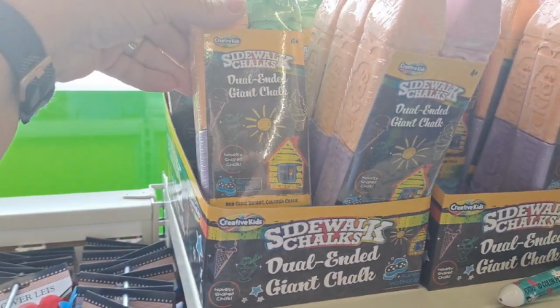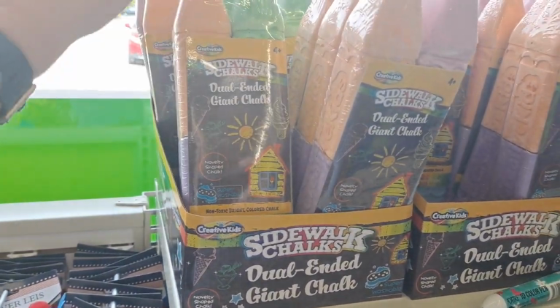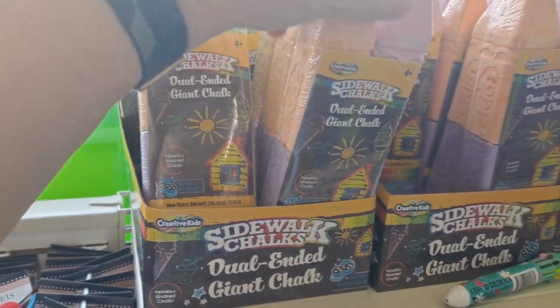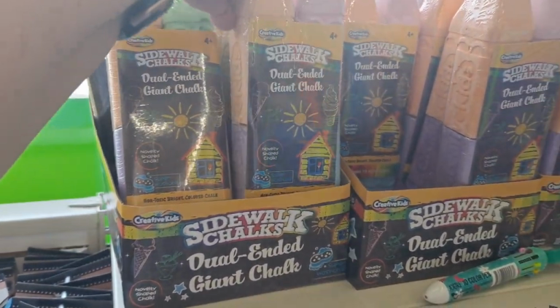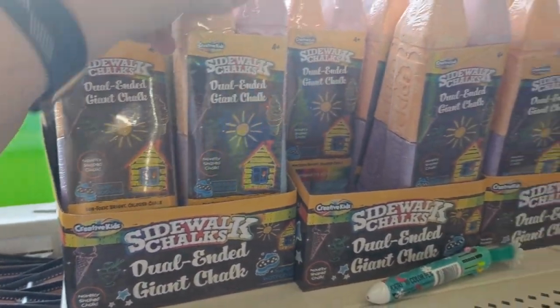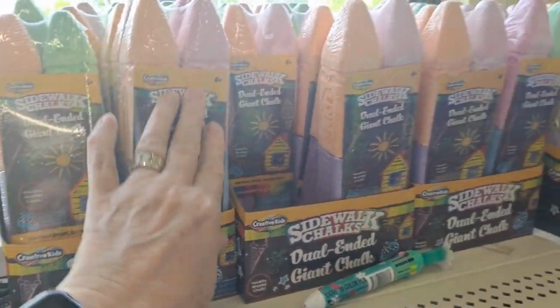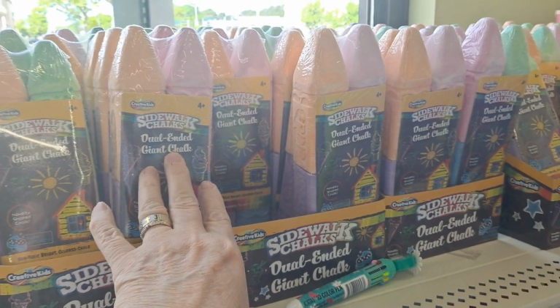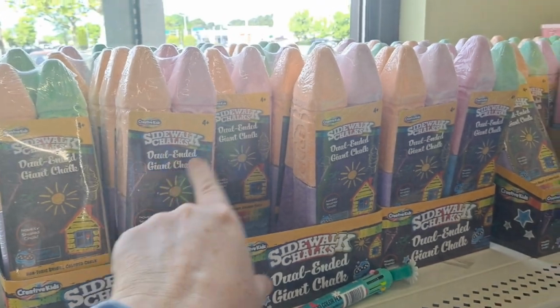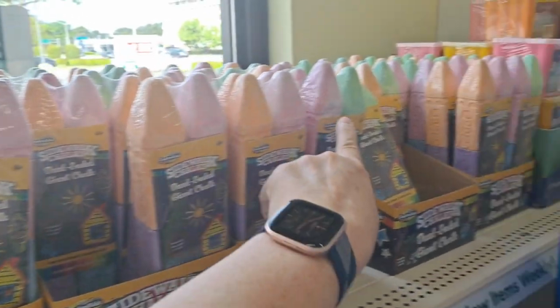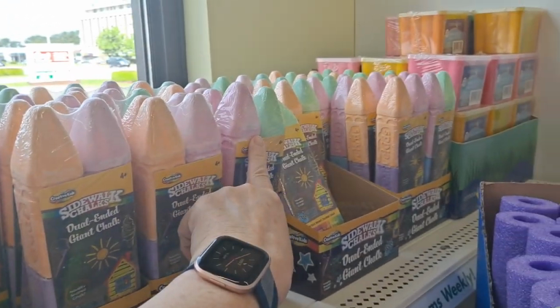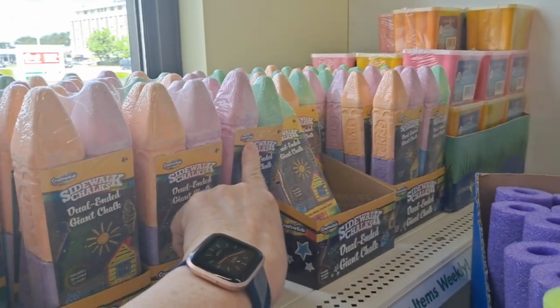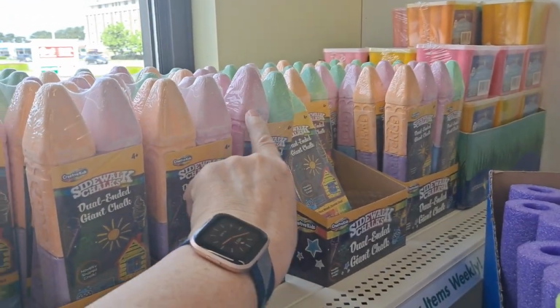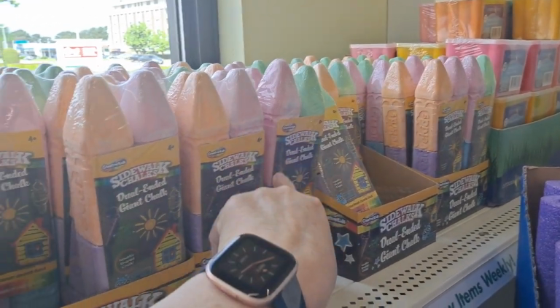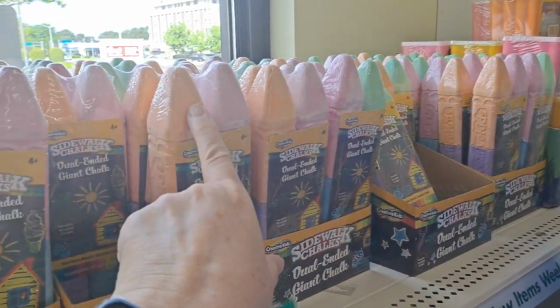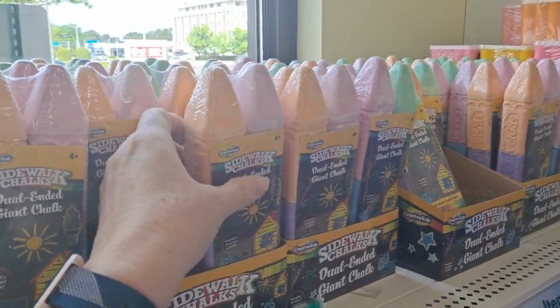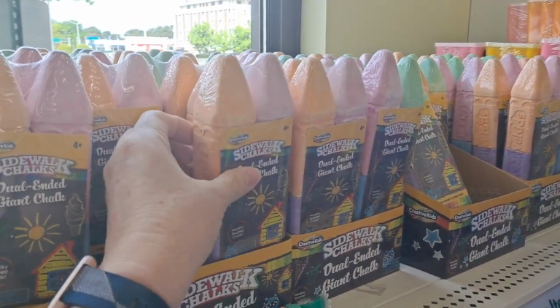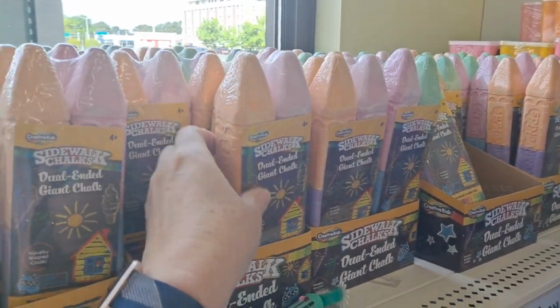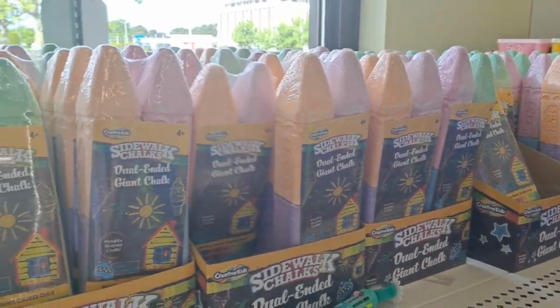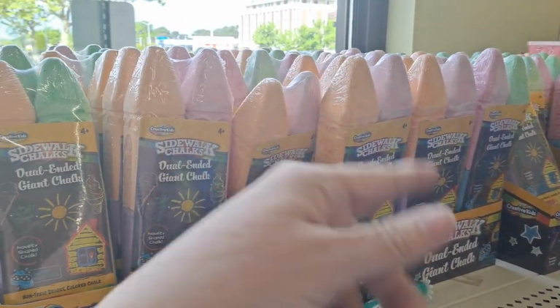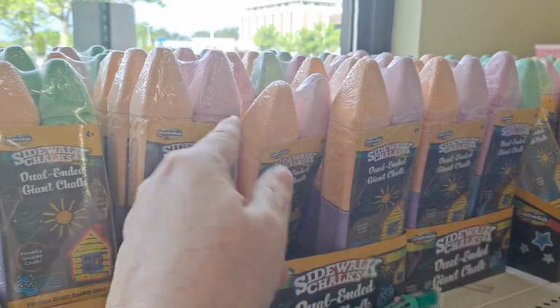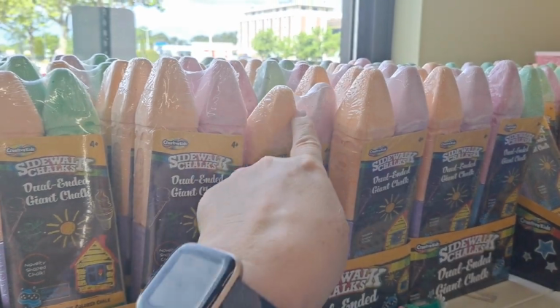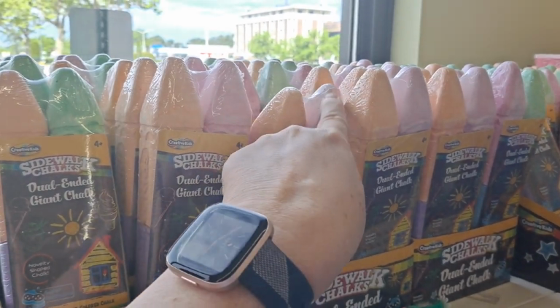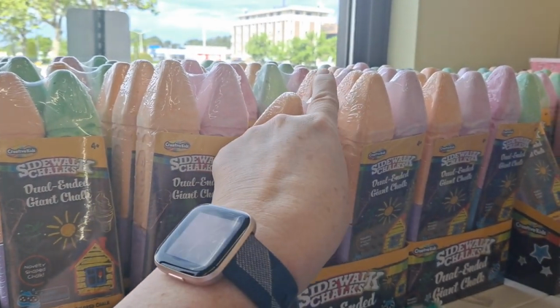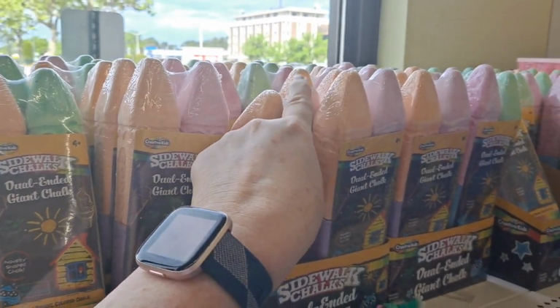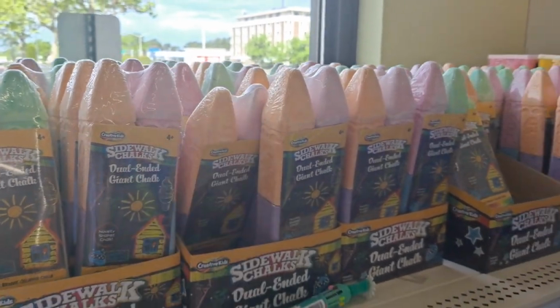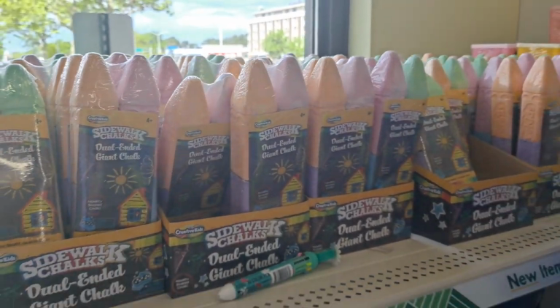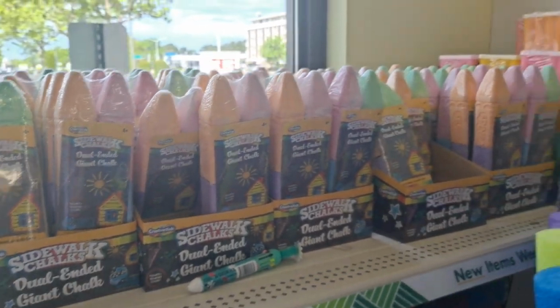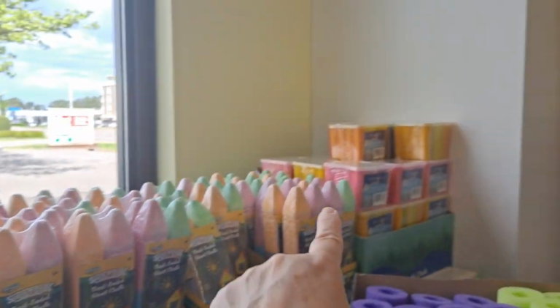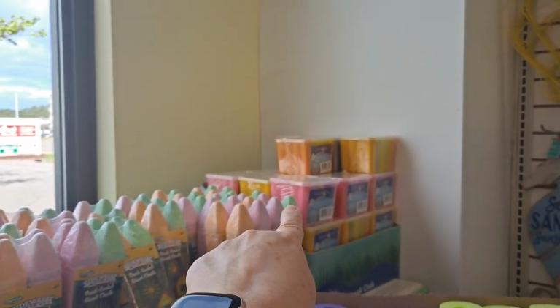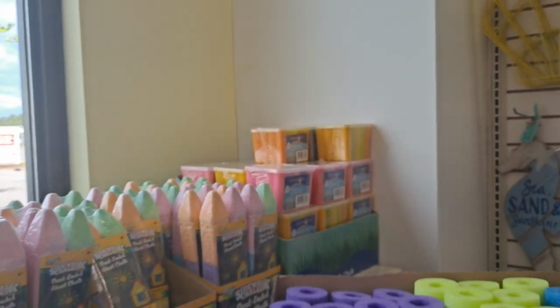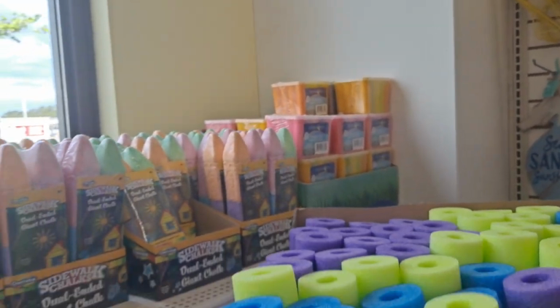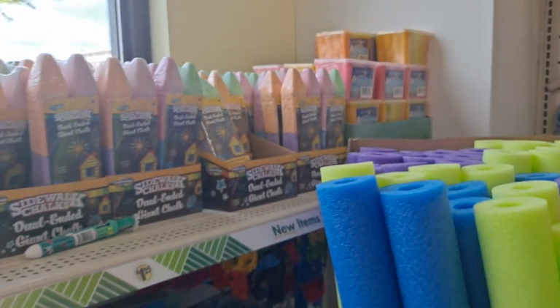Sidewalk chalk — you can get the different colors because they have pink and green, and then orange and pink. I wonder why they didn't come up with a different color besides pink. And then boxes of chalk back there.